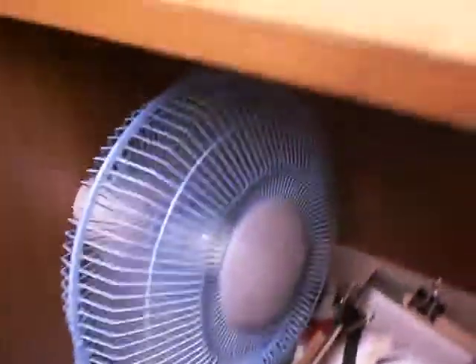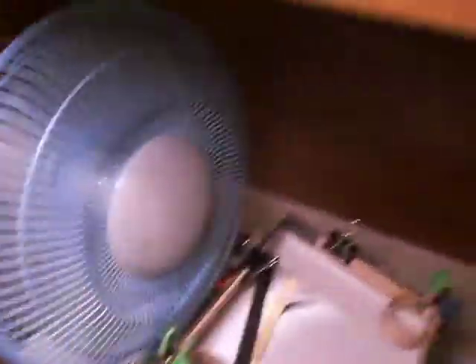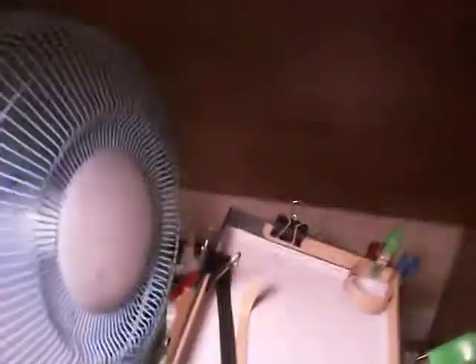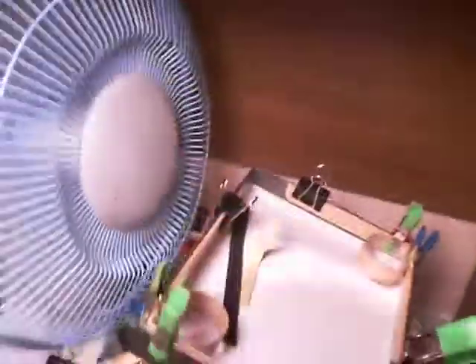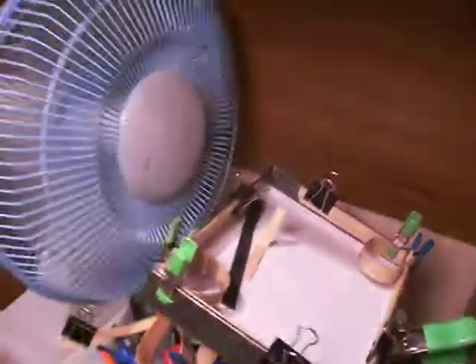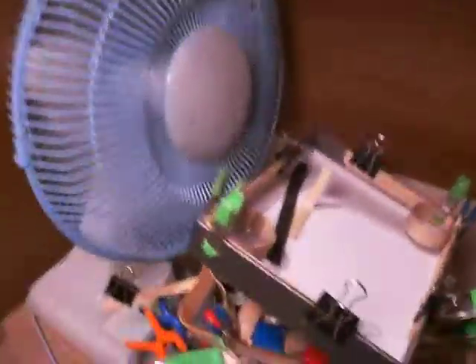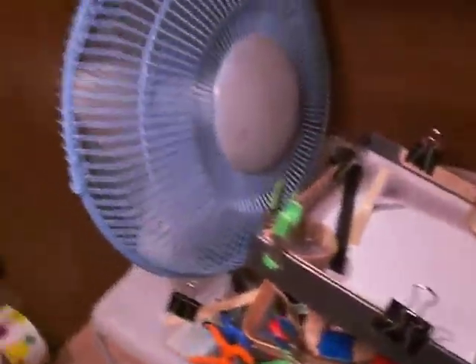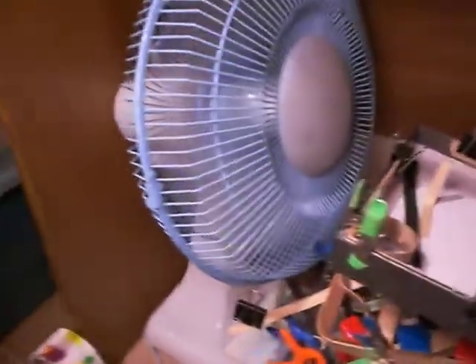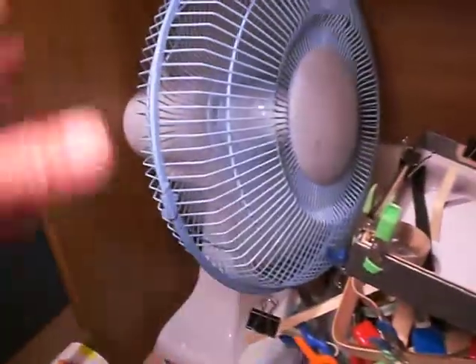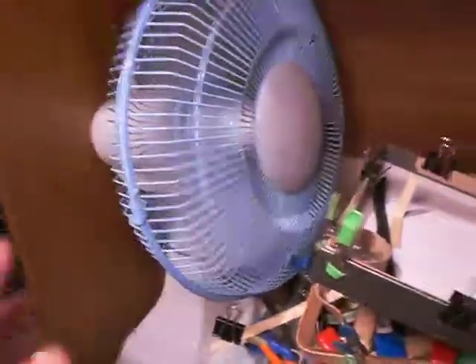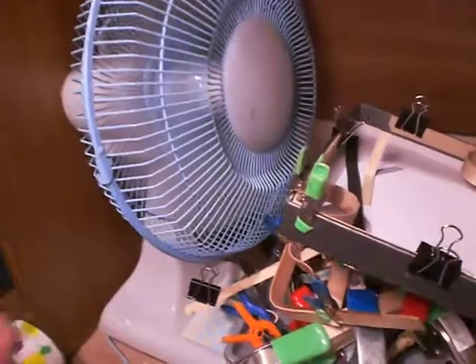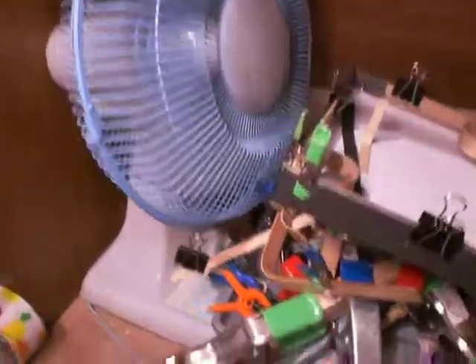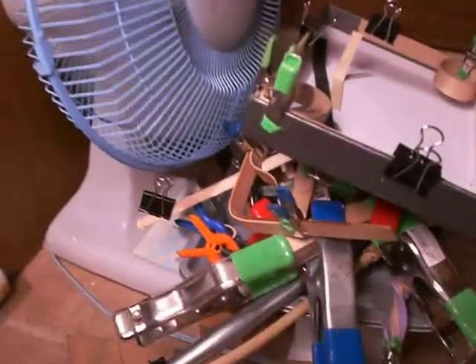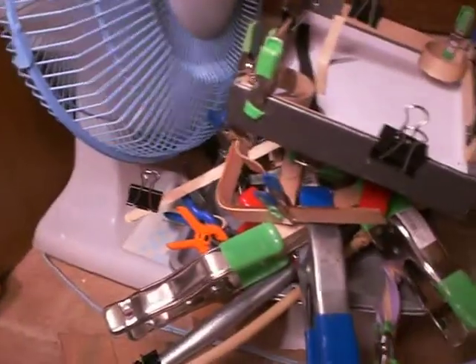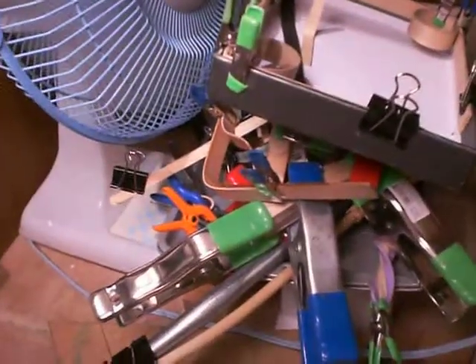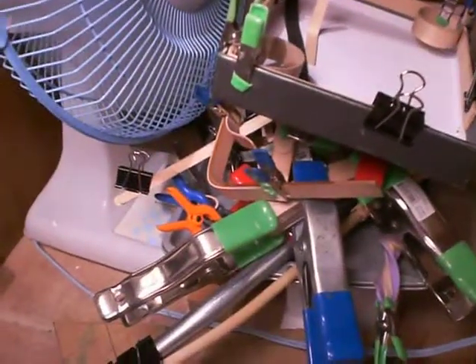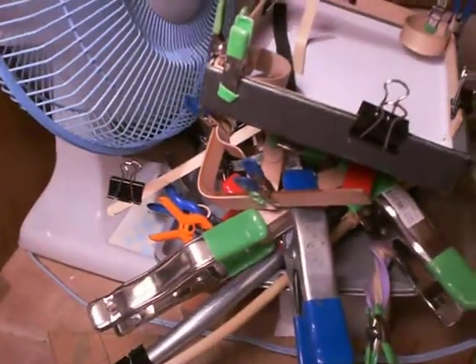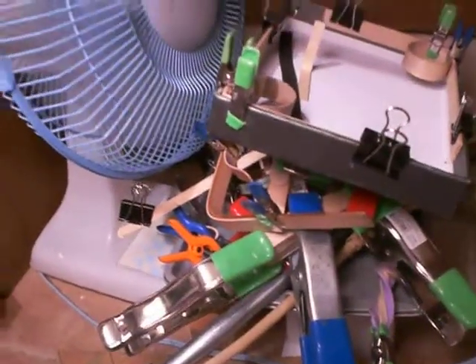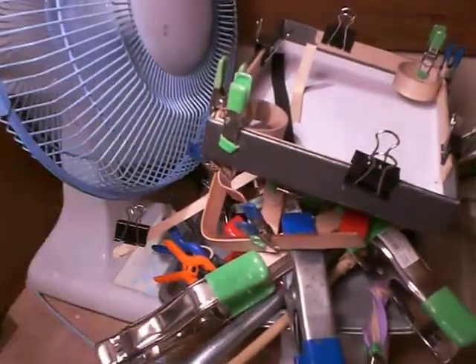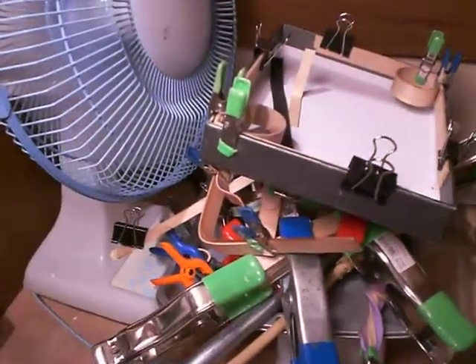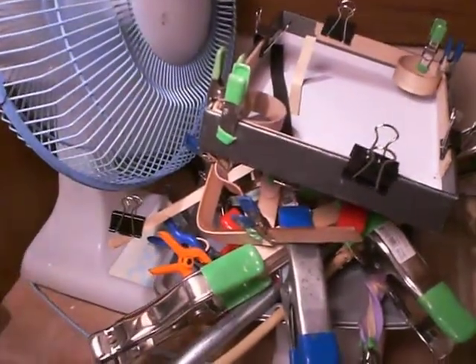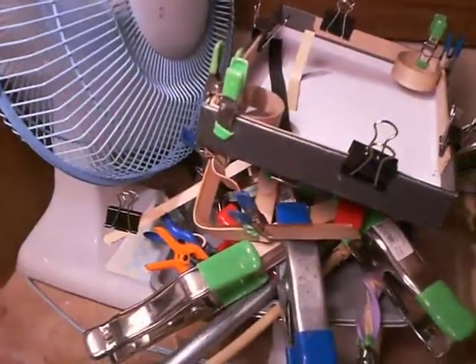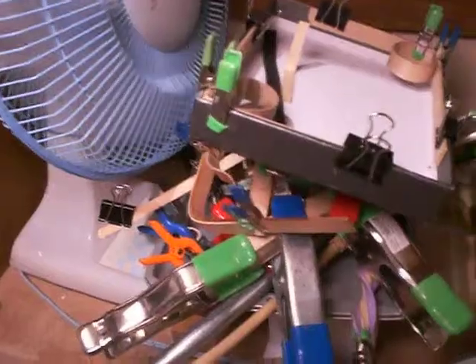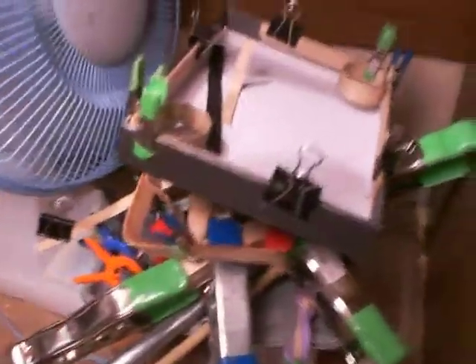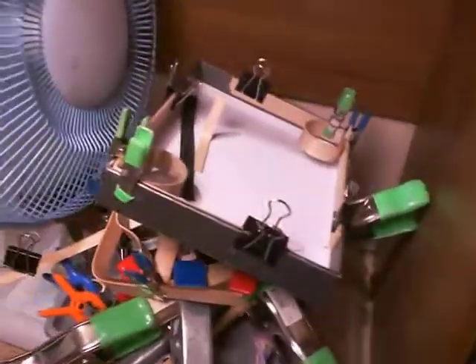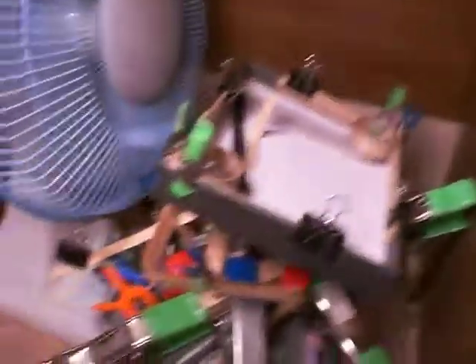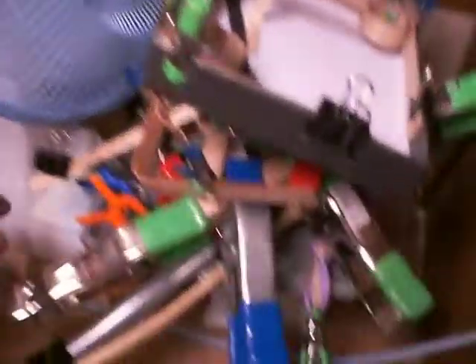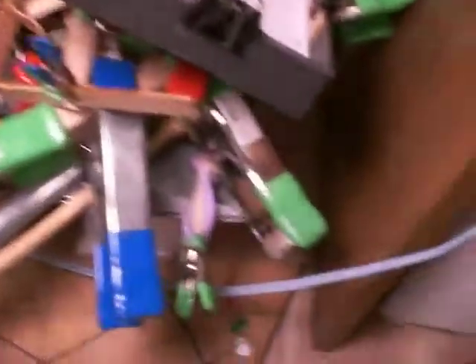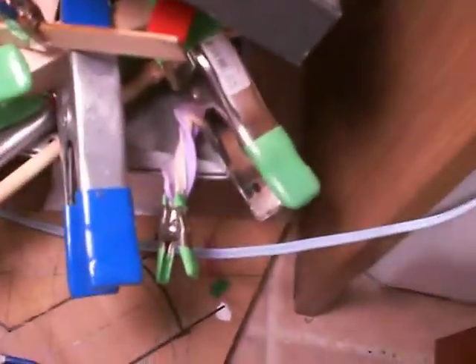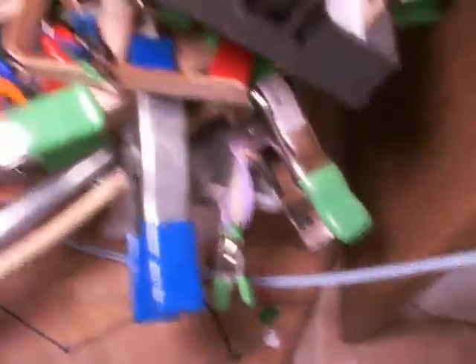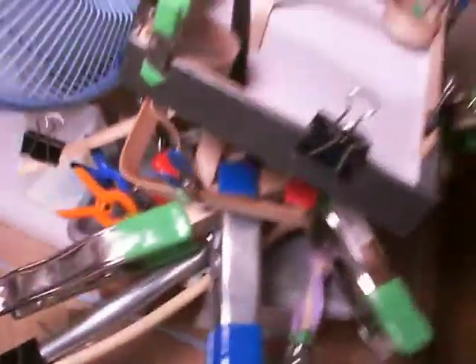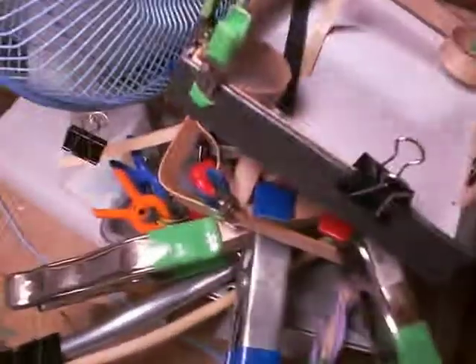You can see our fan operation. Whenever we're bending and molding and gluing, we set it here in front of the fan. So I'm going to turn that off — just turn it off.